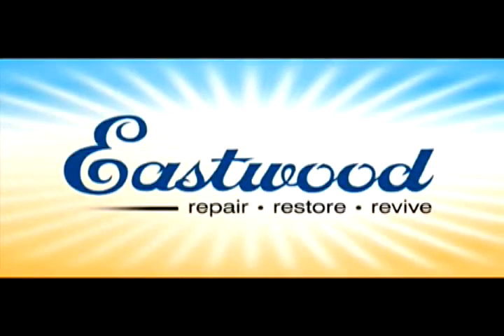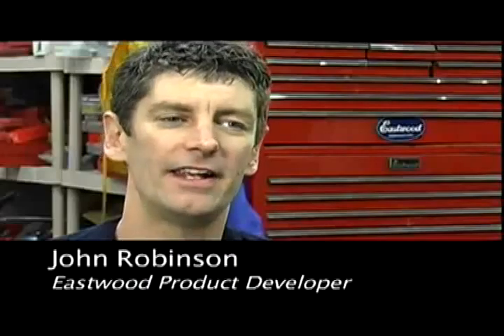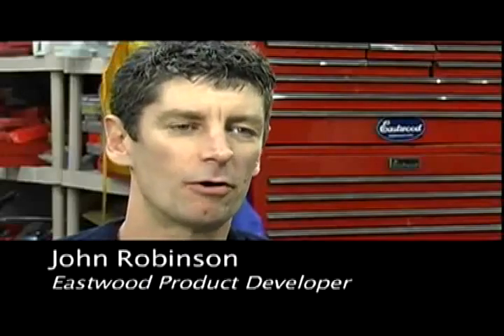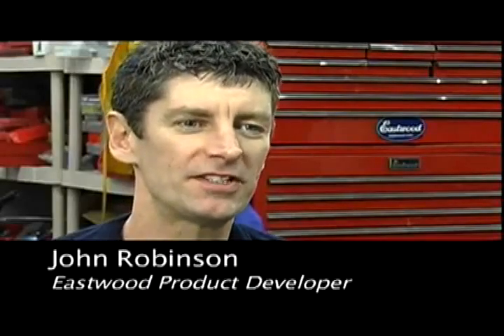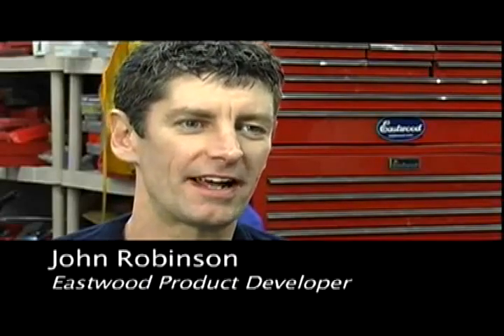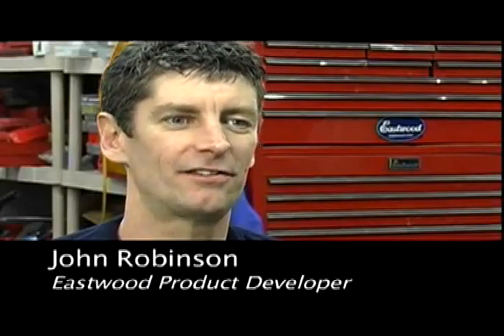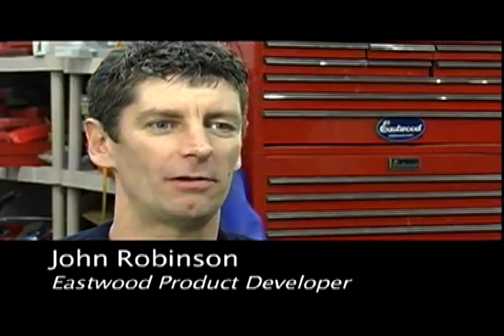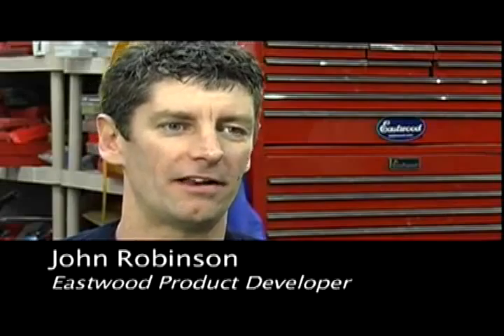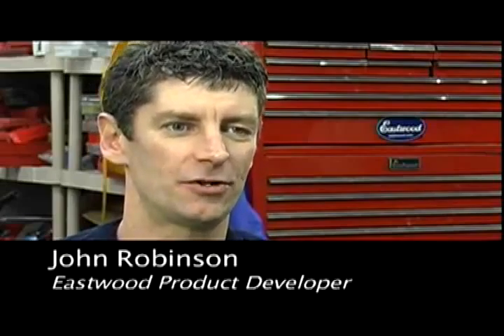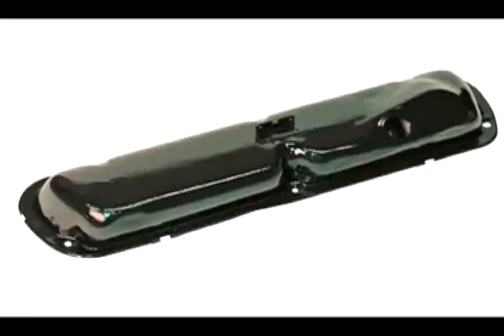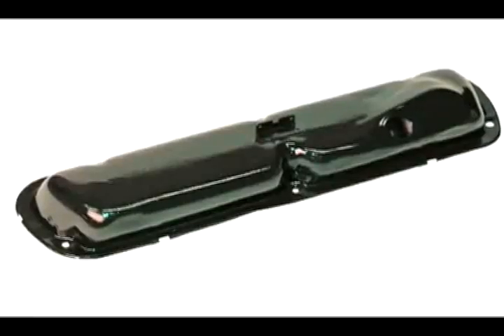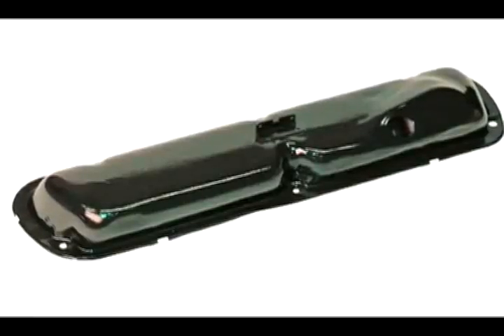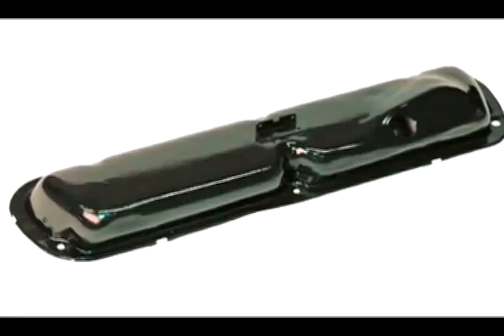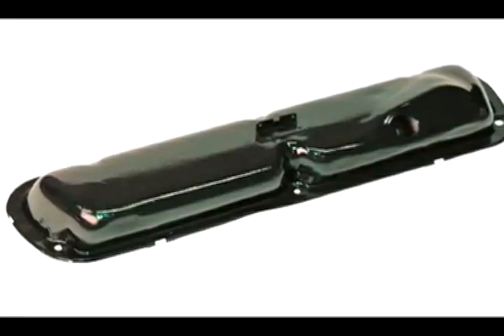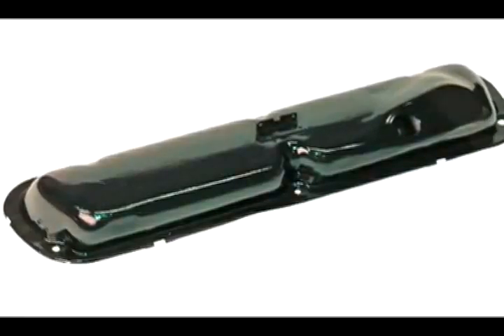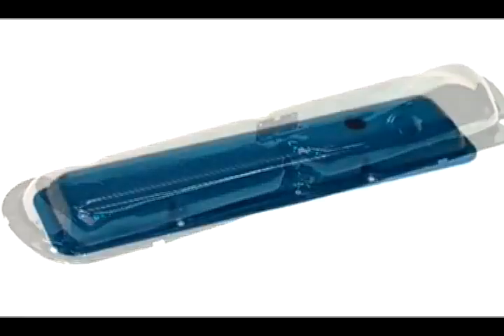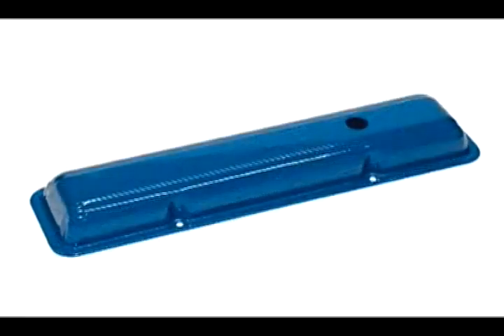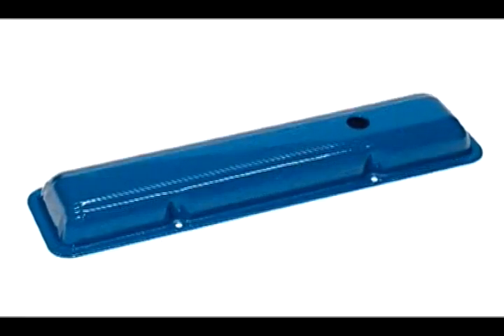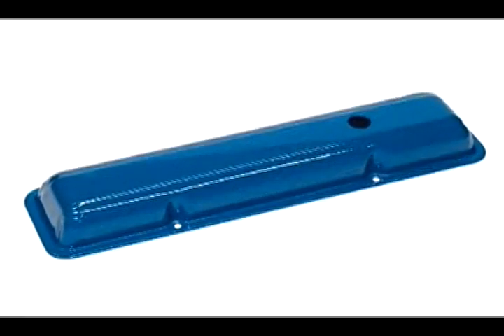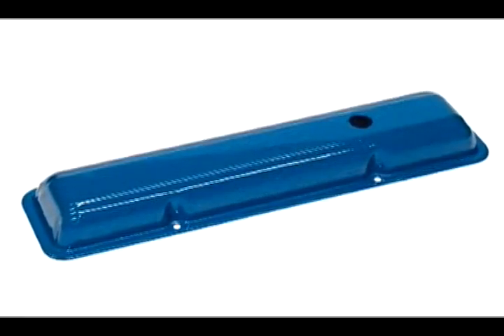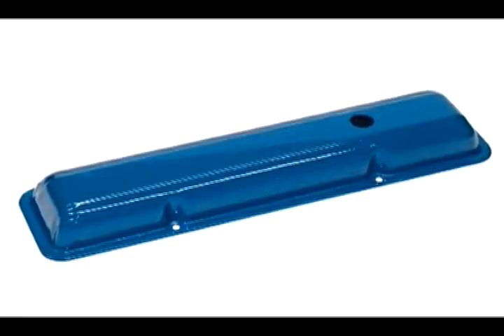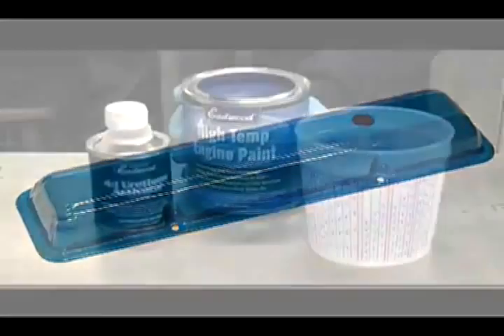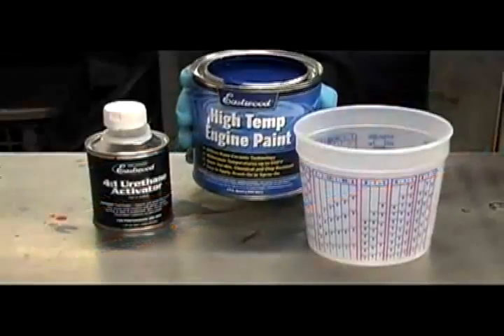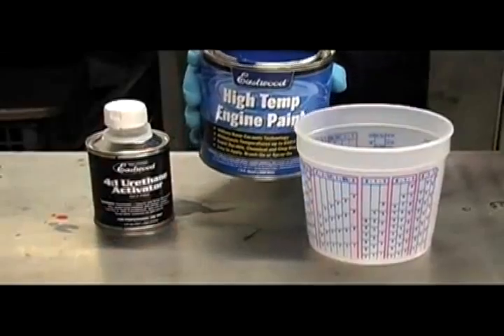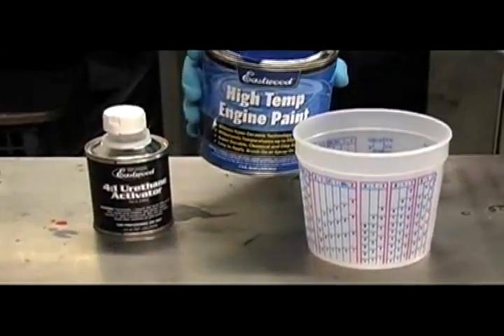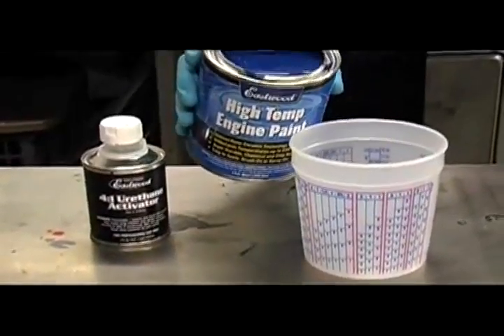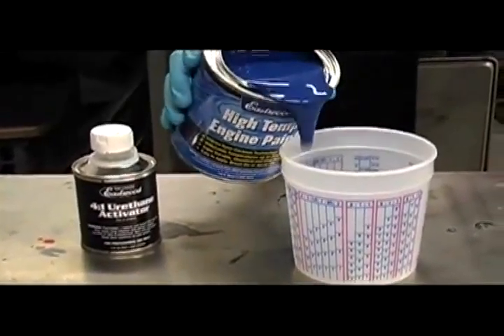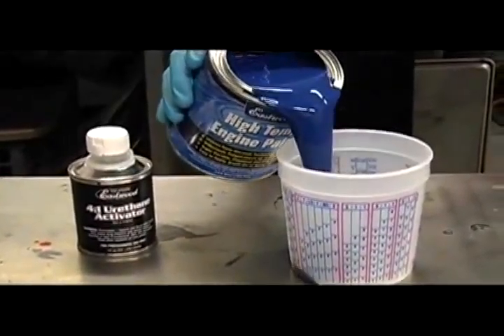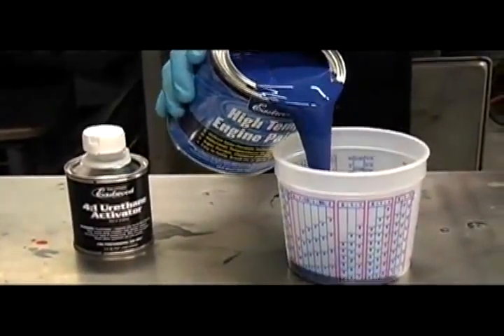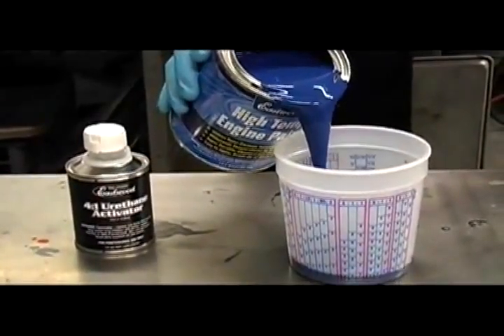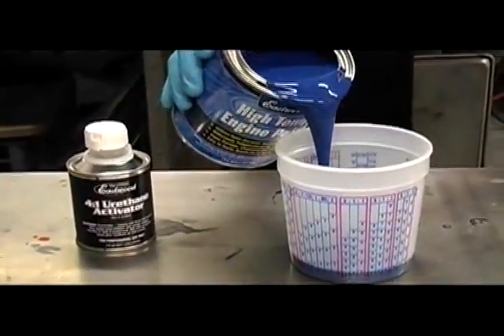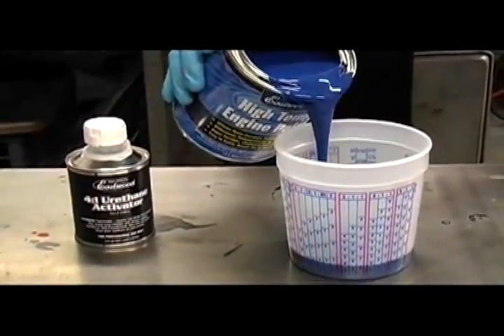At Eastwood, when we set out to develop a line of engine paints, we wanted to make the most durable, long-lasting, heat-resistant paints out there. And we did this using nanoceramic technology.